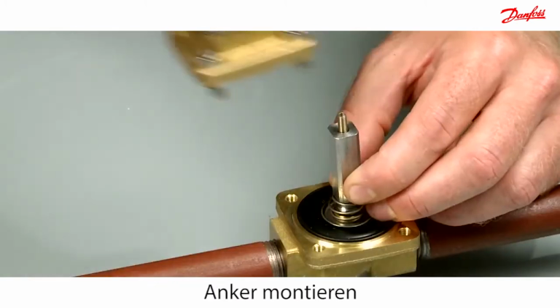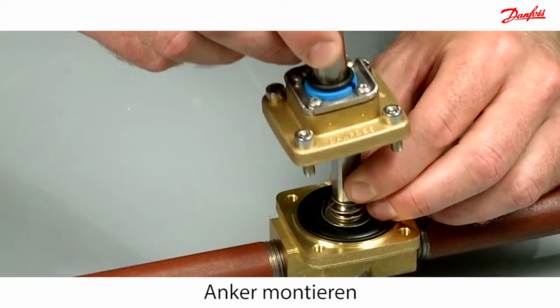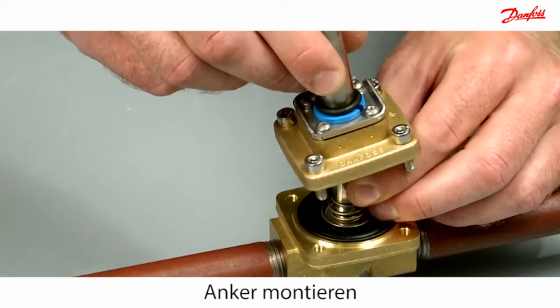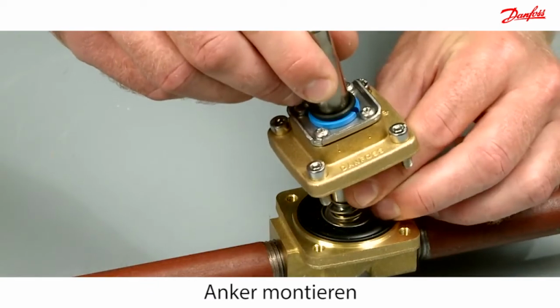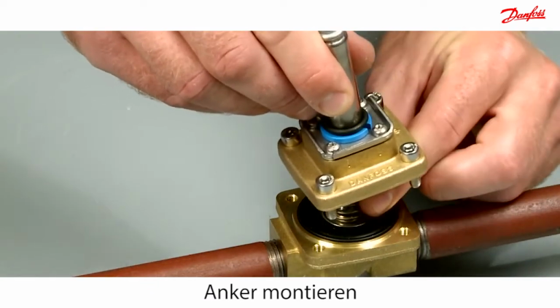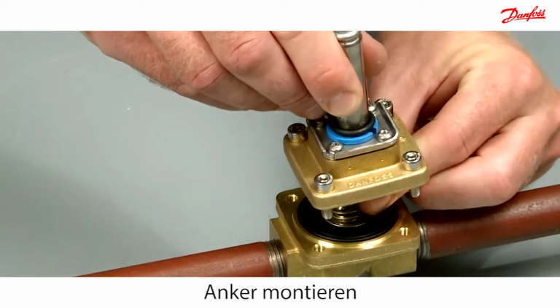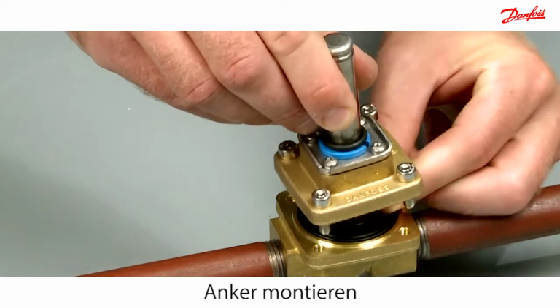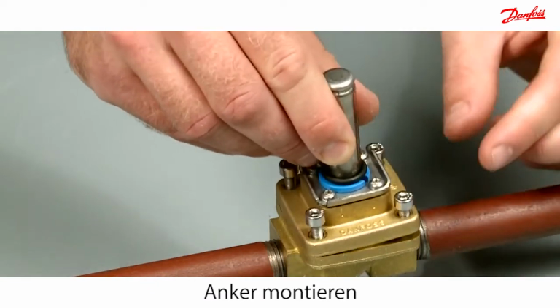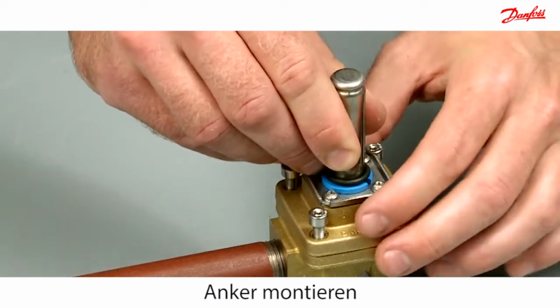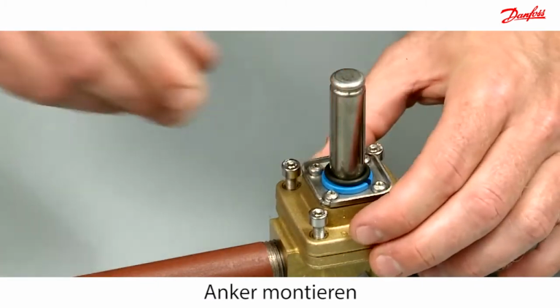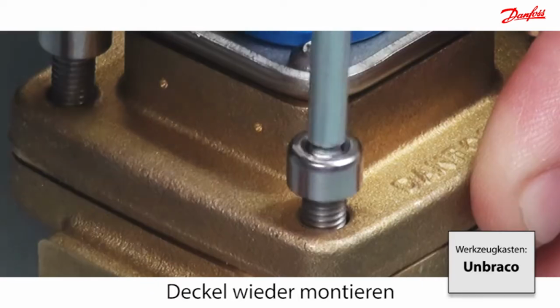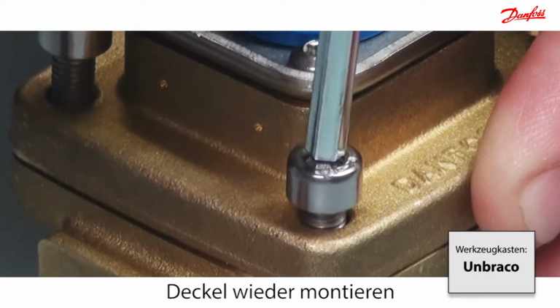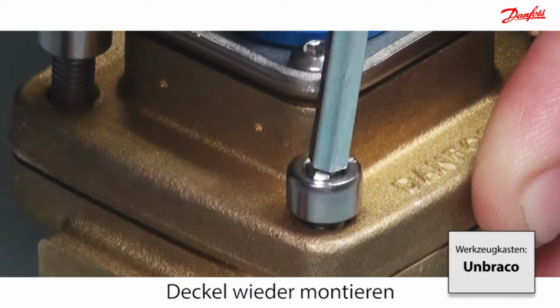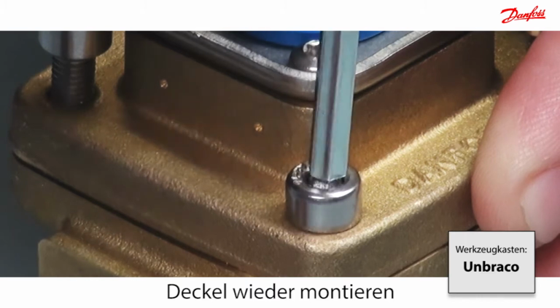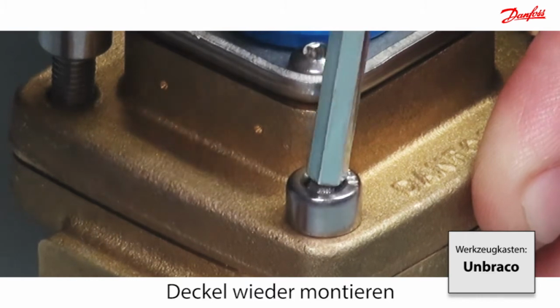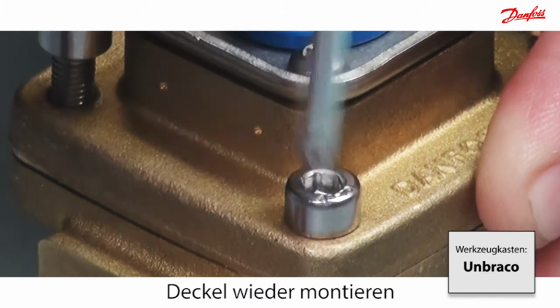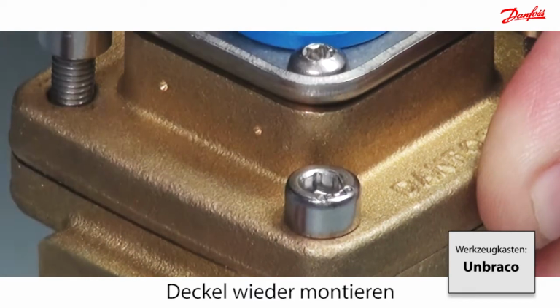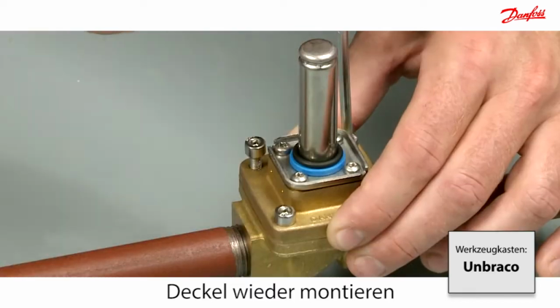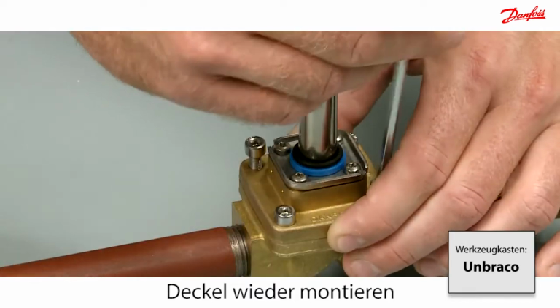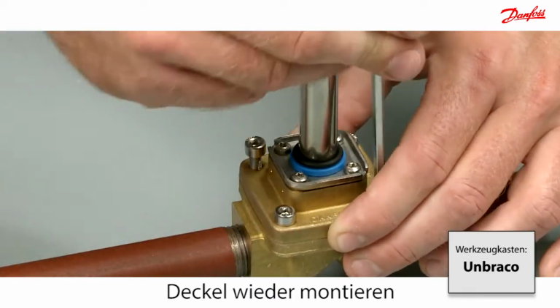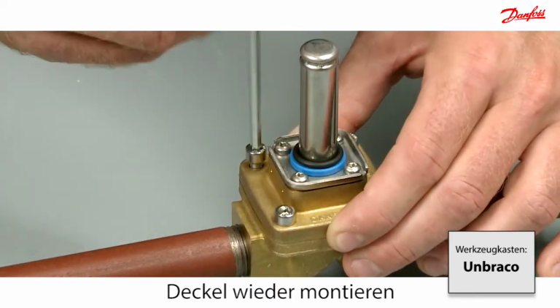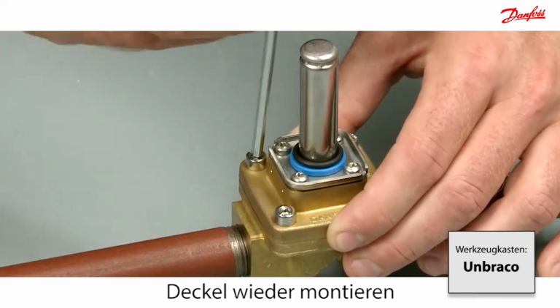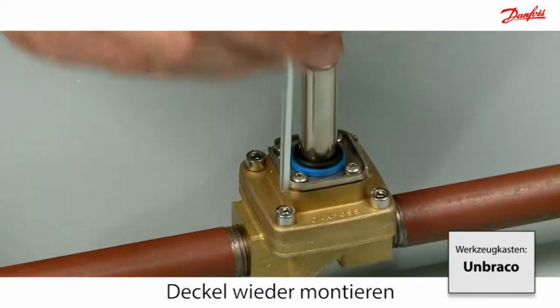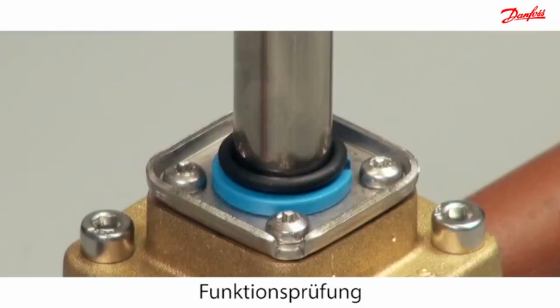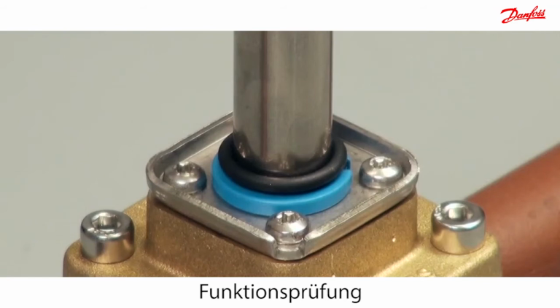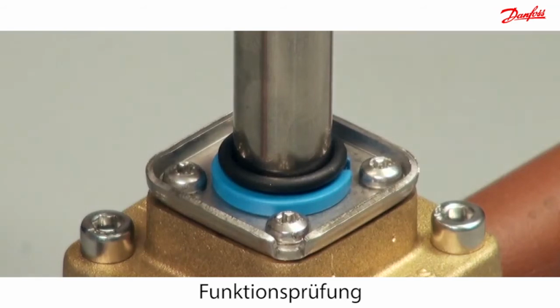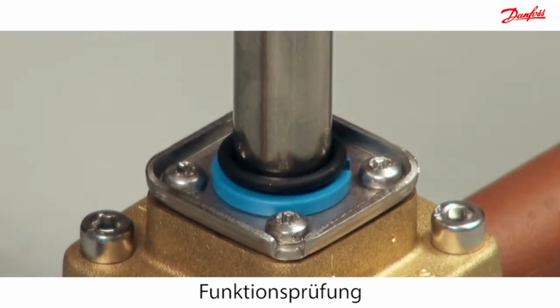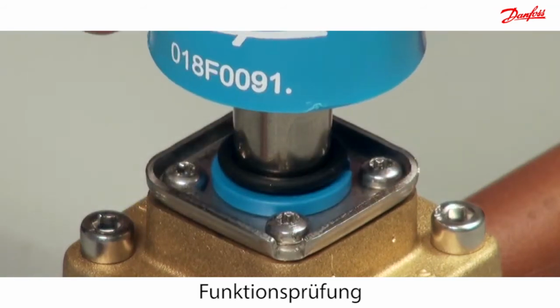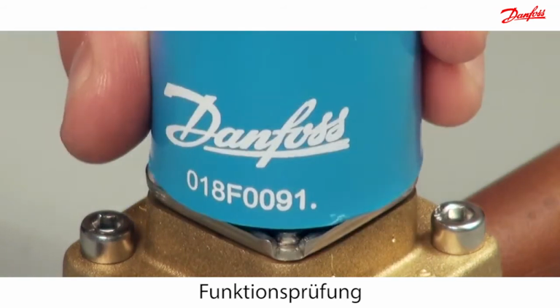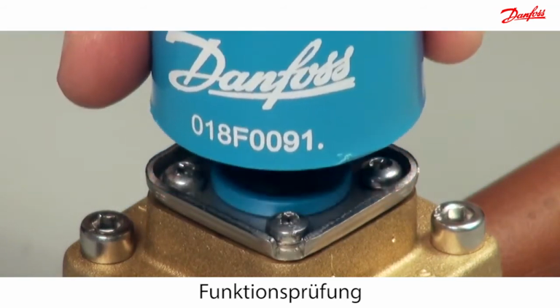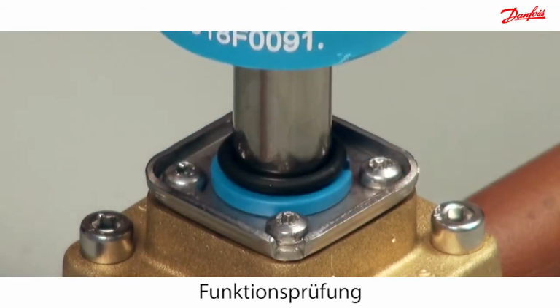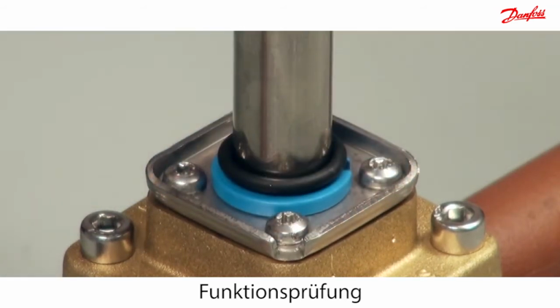Carefully mount the armature. Reassemble the cover and make sure the o-ring is in the right position. At the end, check the functionality of the armature with the permanent magnet.